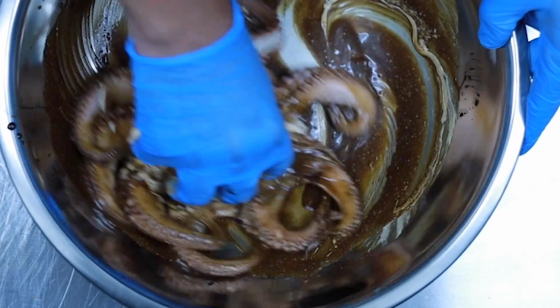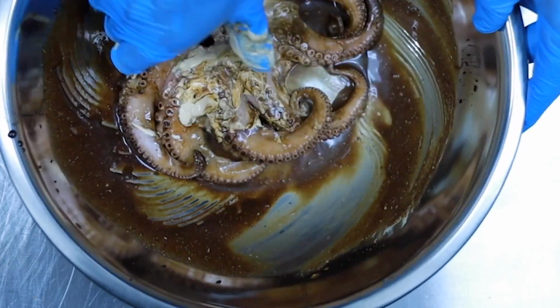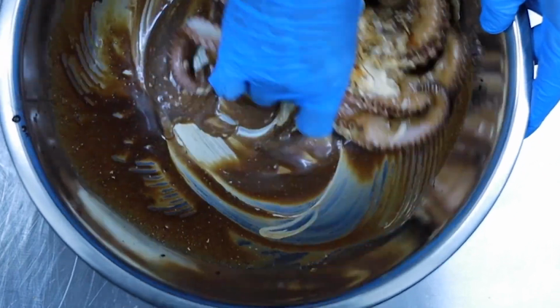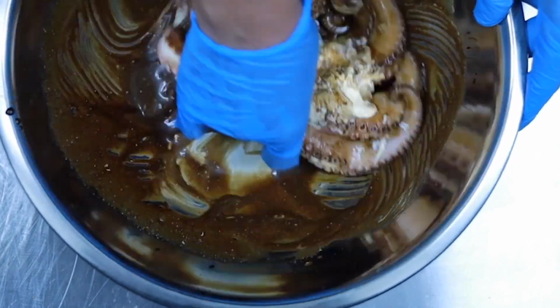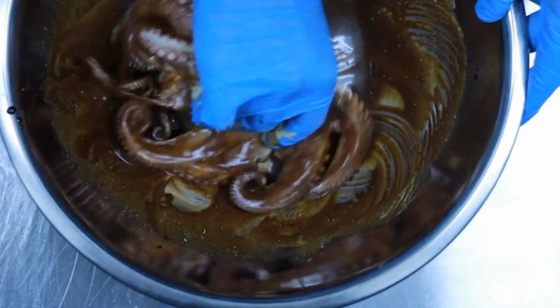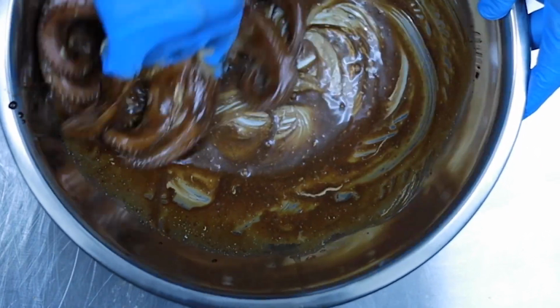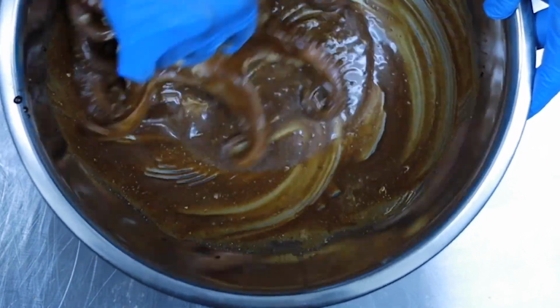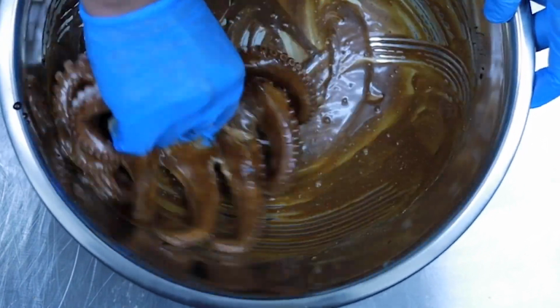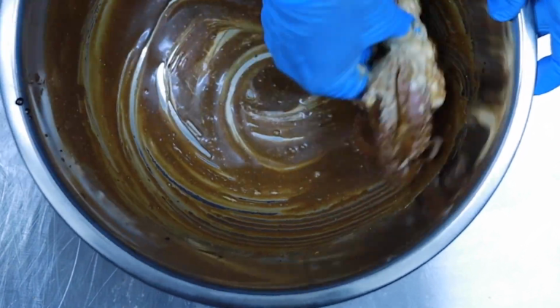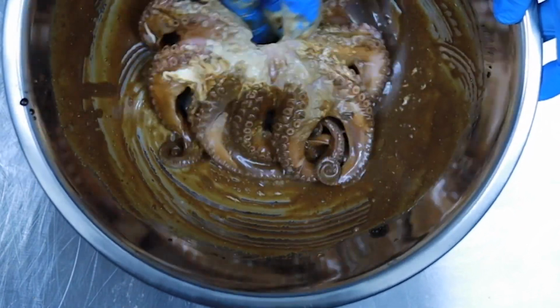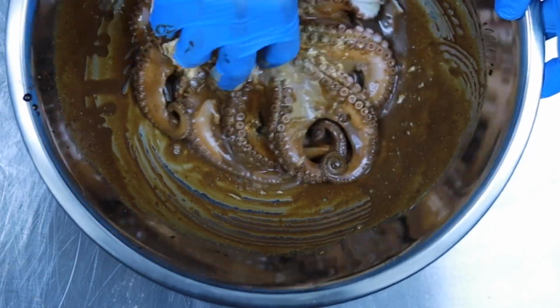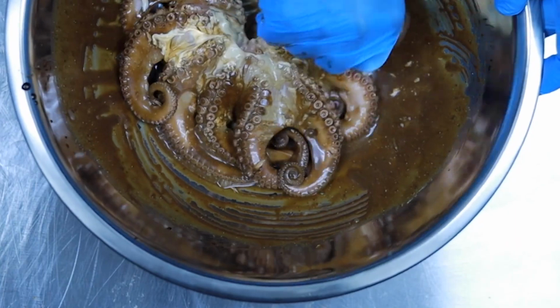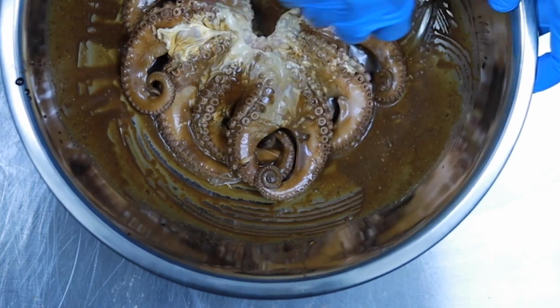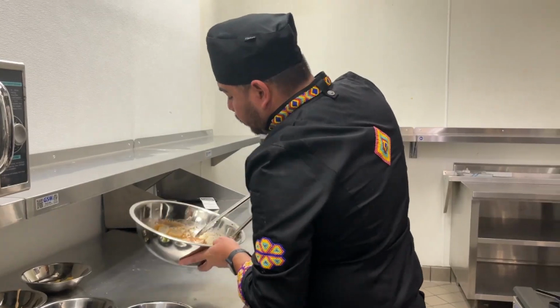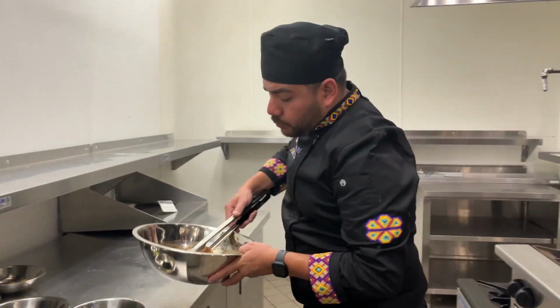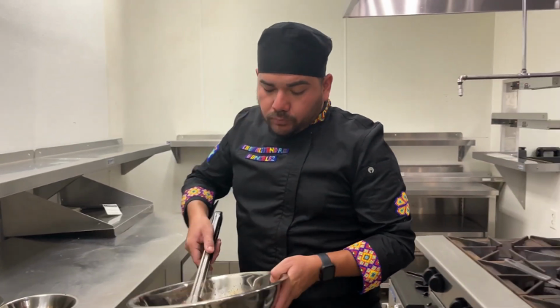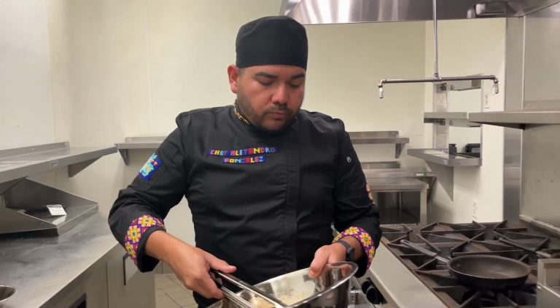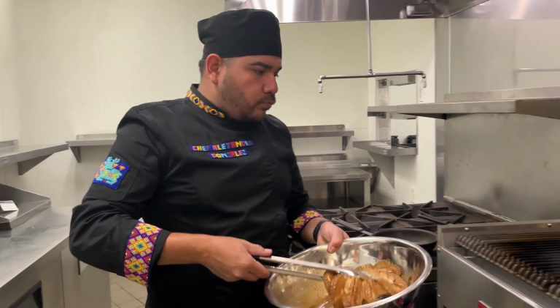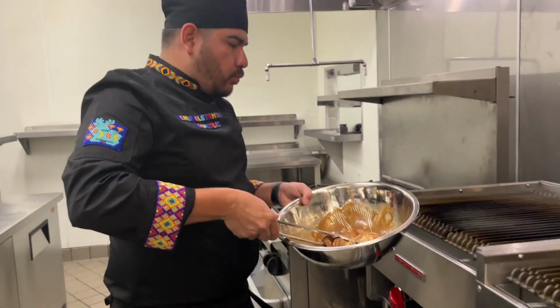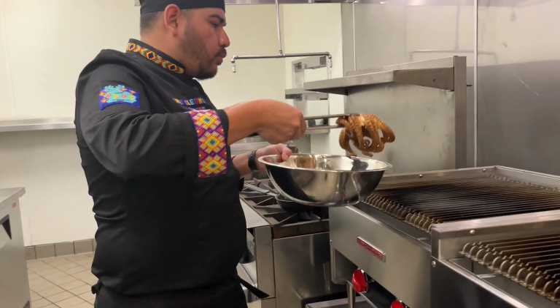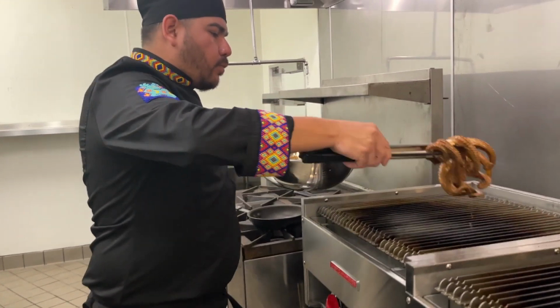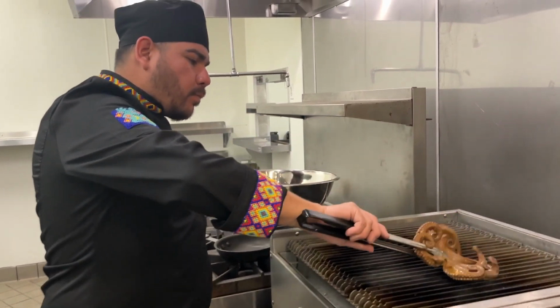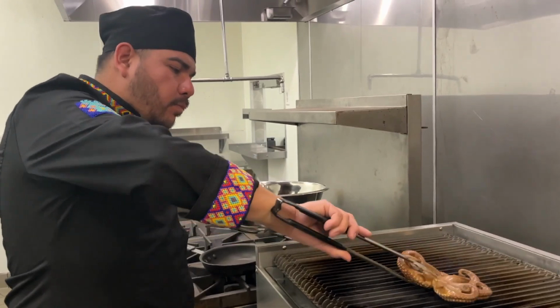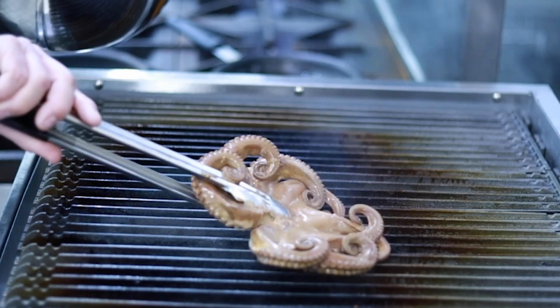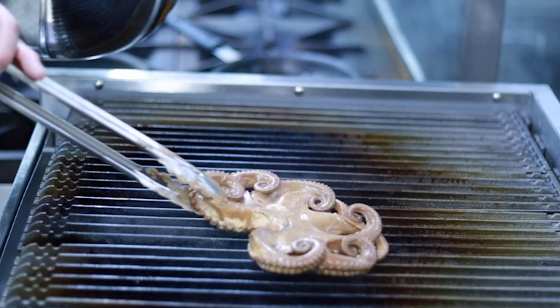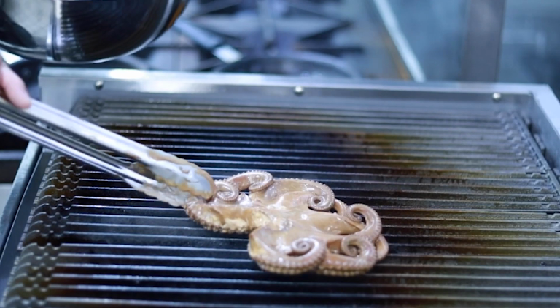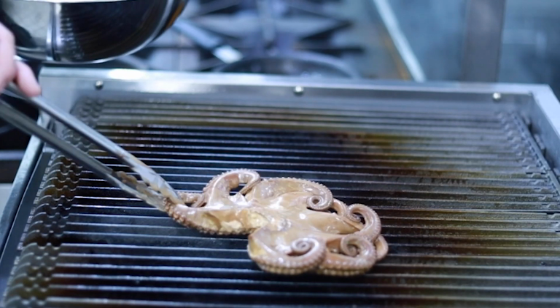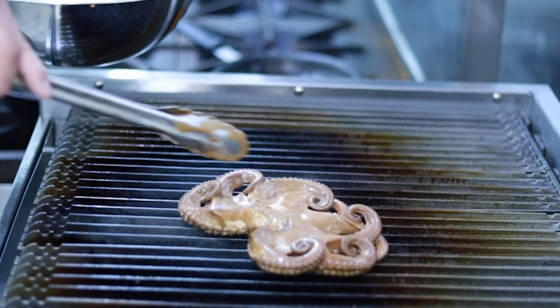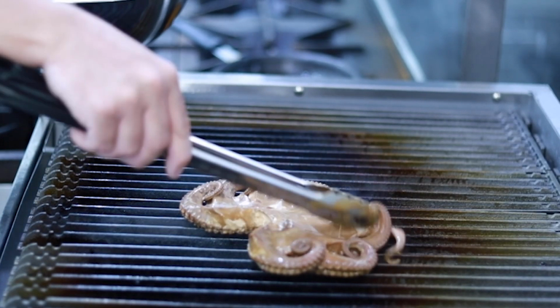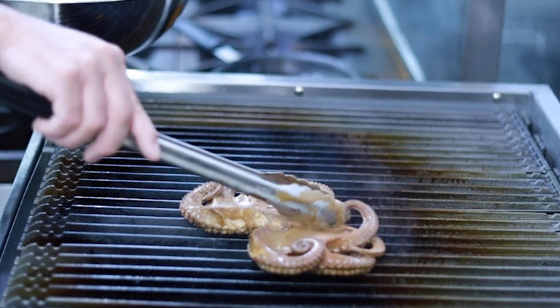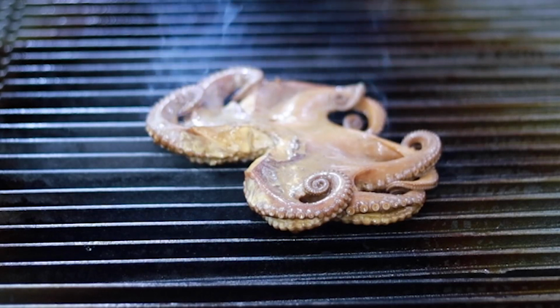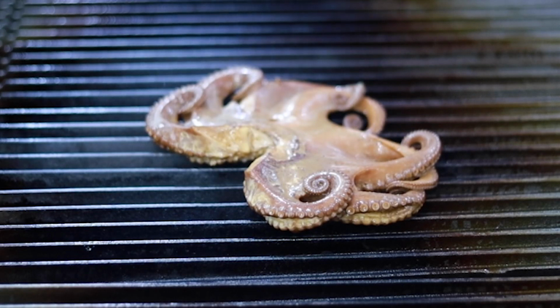Once you feel like you really got that sauce on there, it's time to take that bad boy and place it on the grill. But be careful, mi gente — don't burn yourself. Place the octopus onto the grill for a few minutes until the underside looks nice and crispy like this.